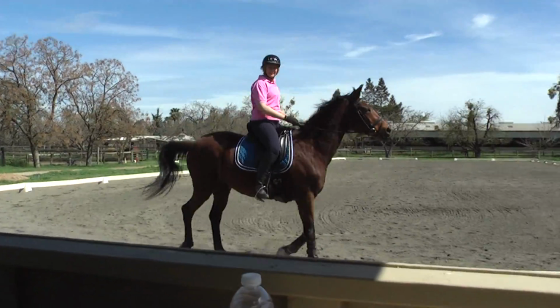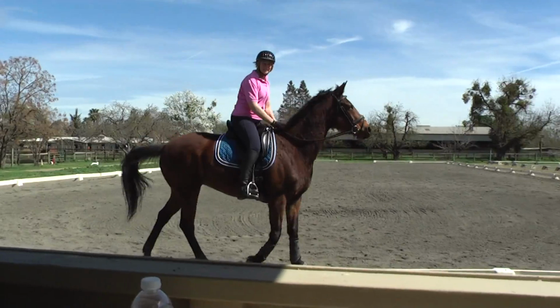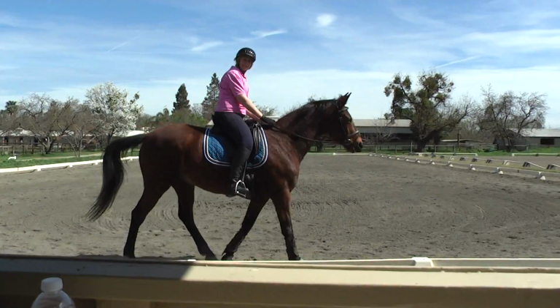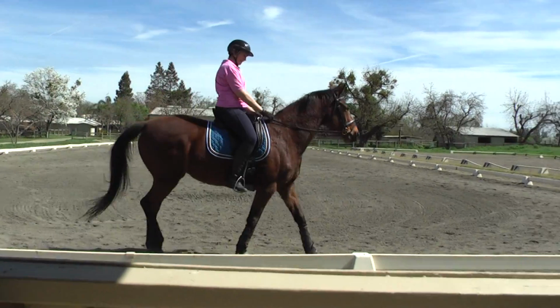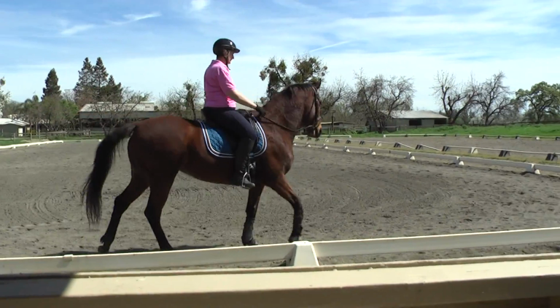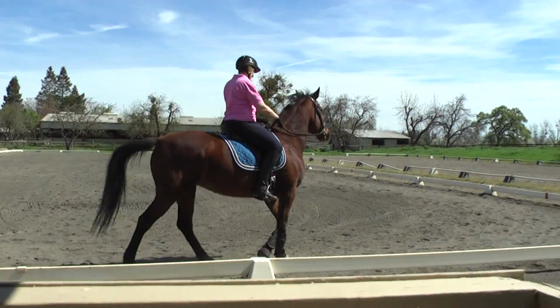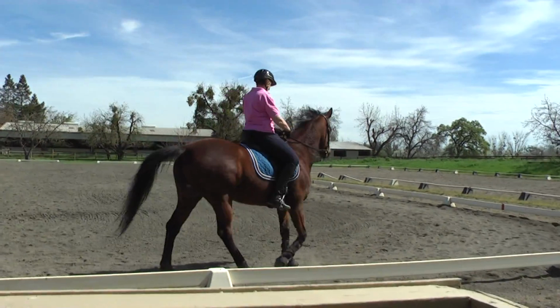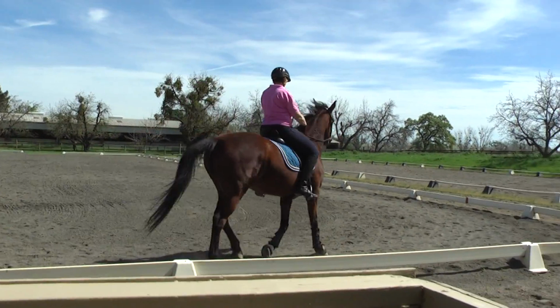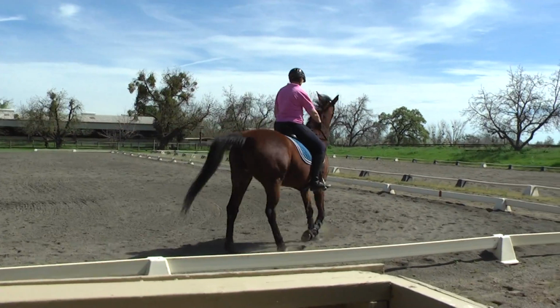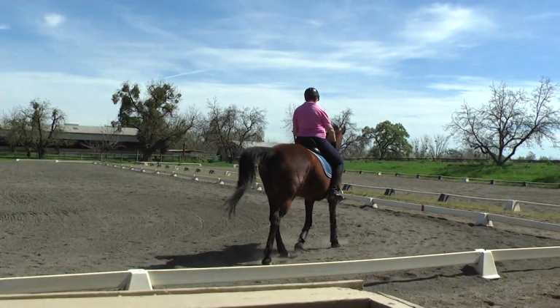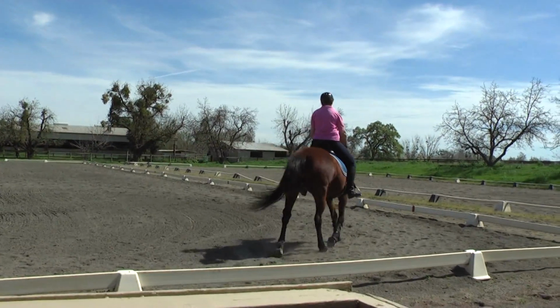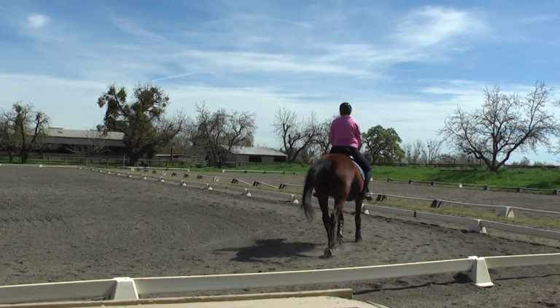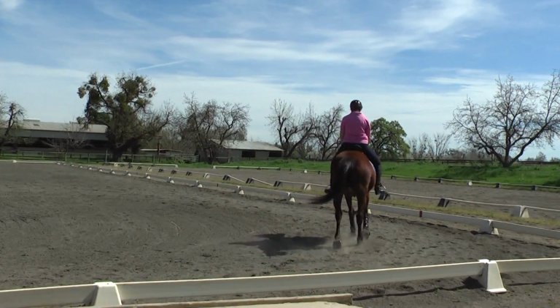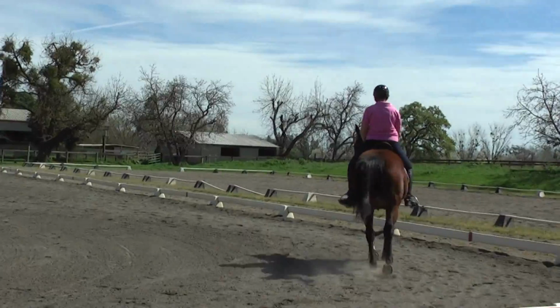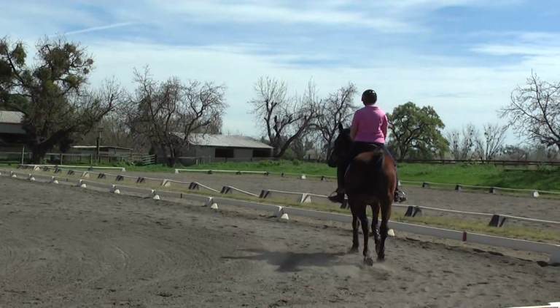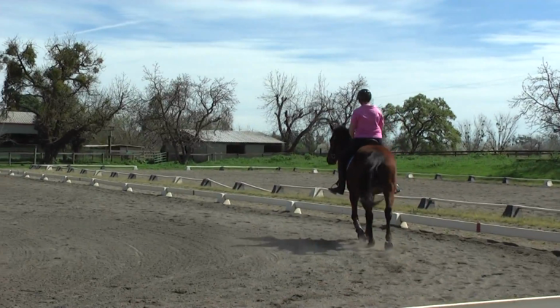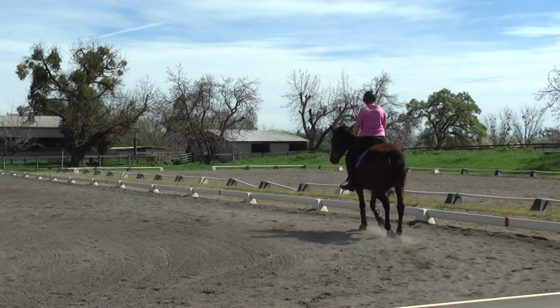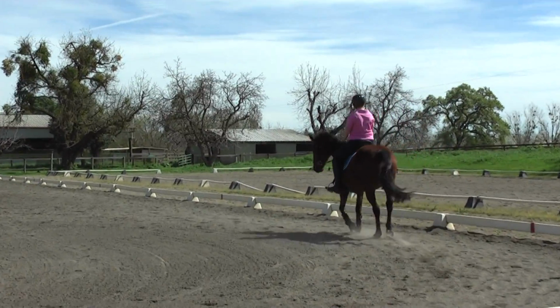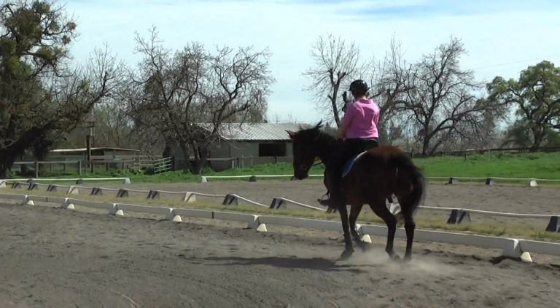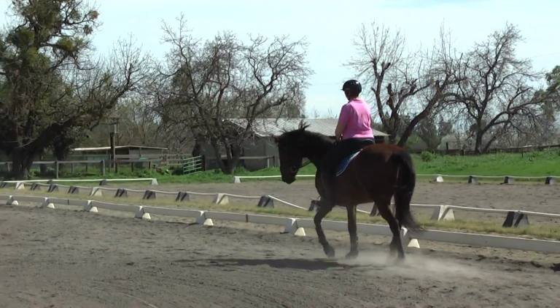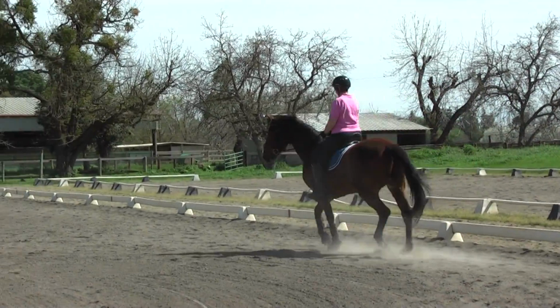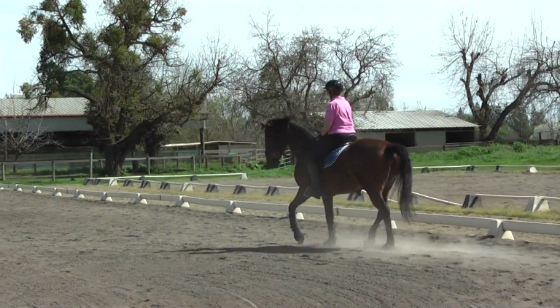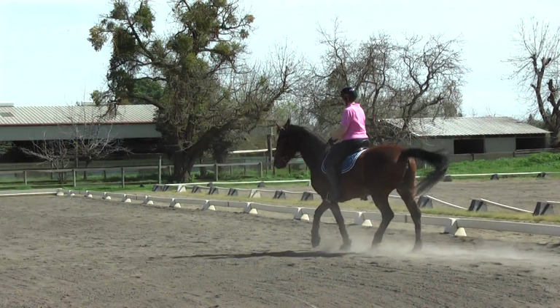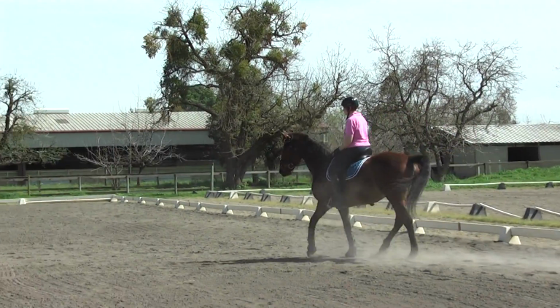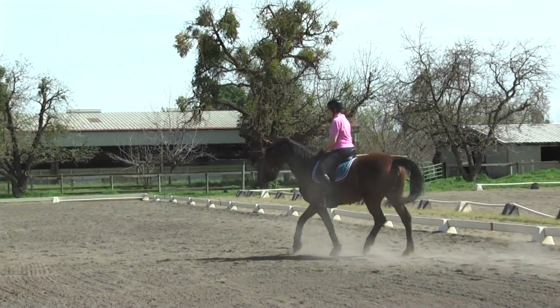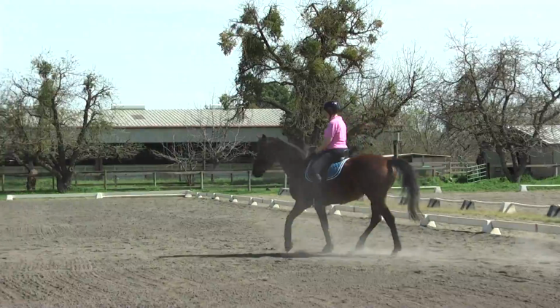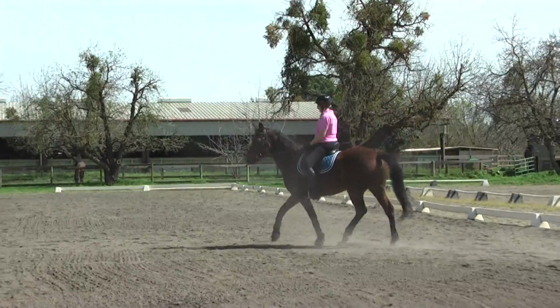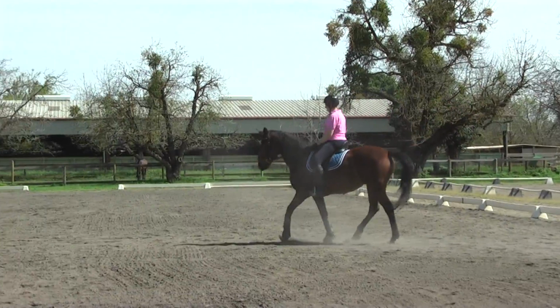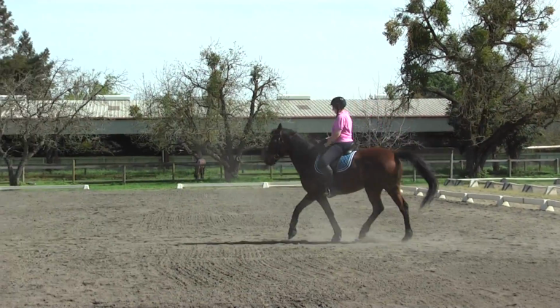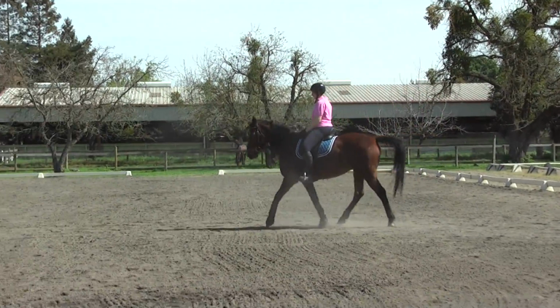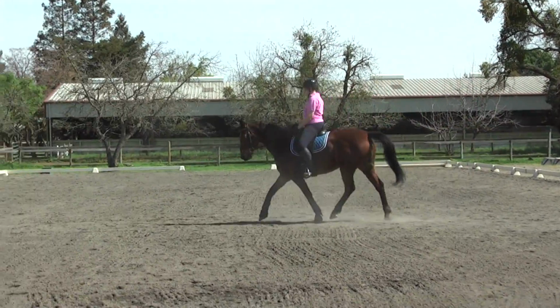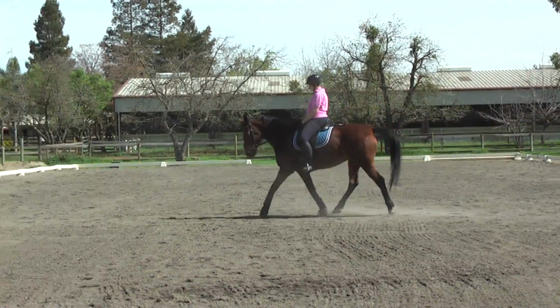Let's get her going a little bit more at the trot first before we ask for the canter. Elbows back. Make sure she's listening. And straight and forward on the circle. A little more forward.